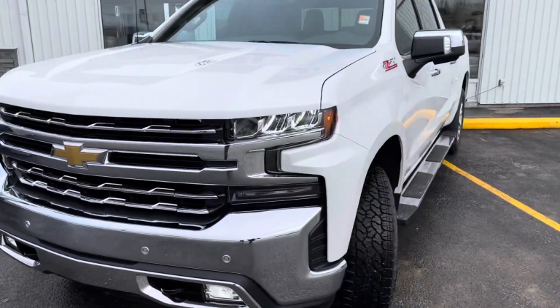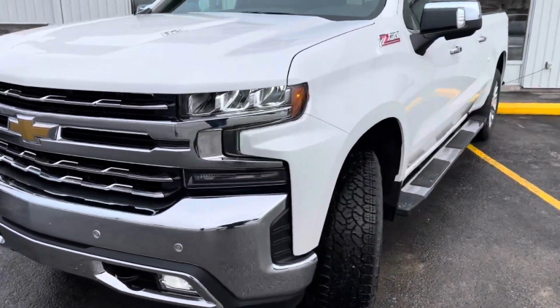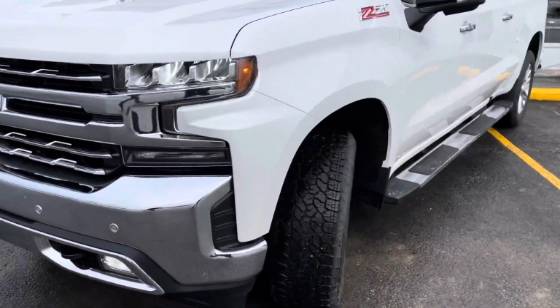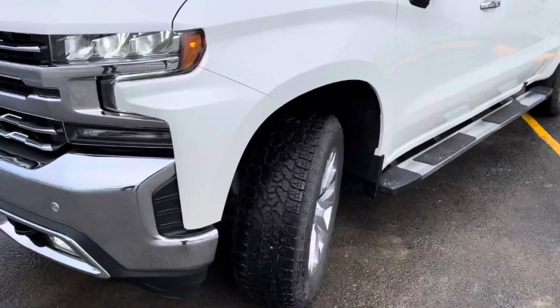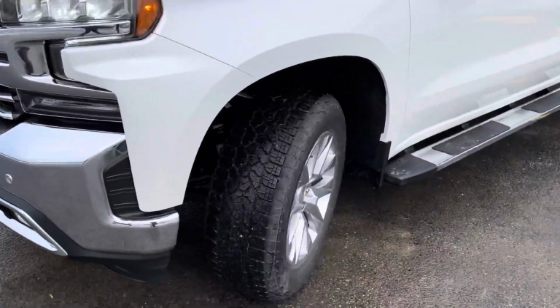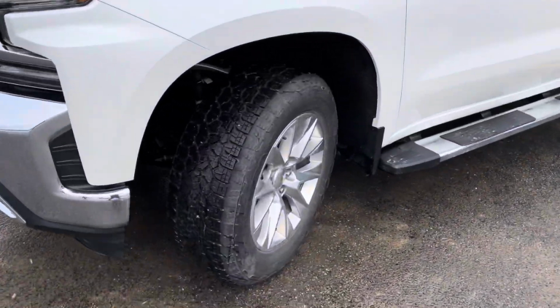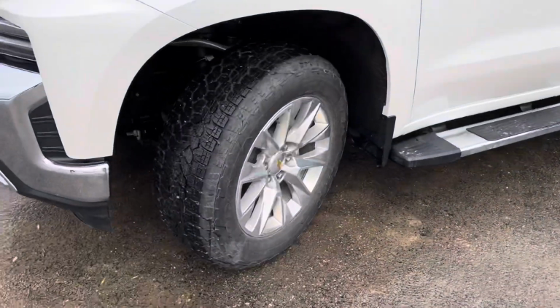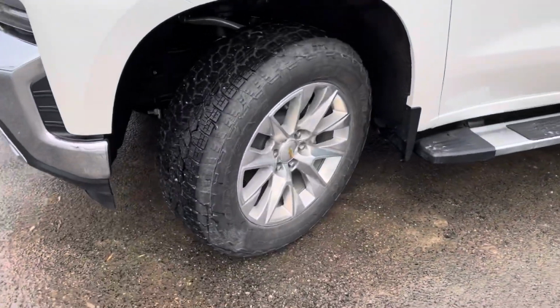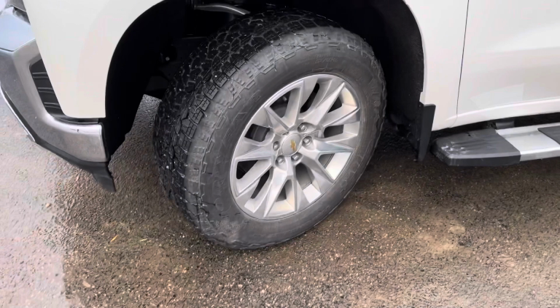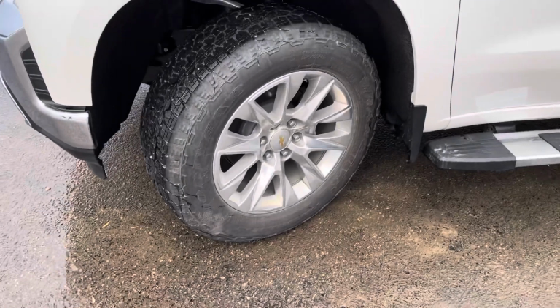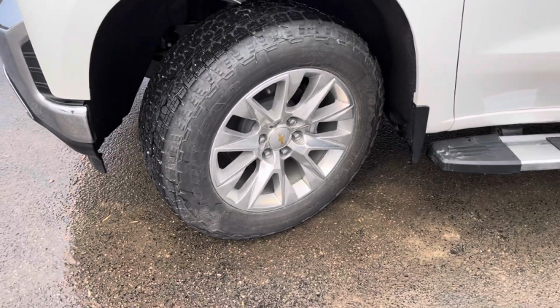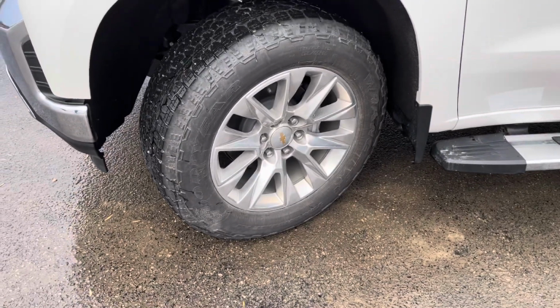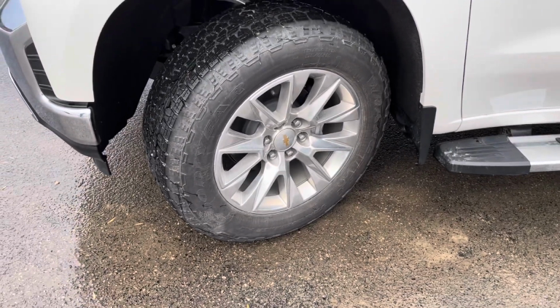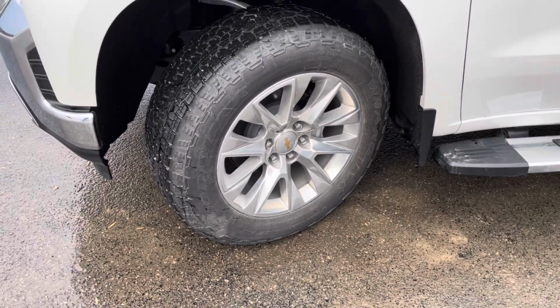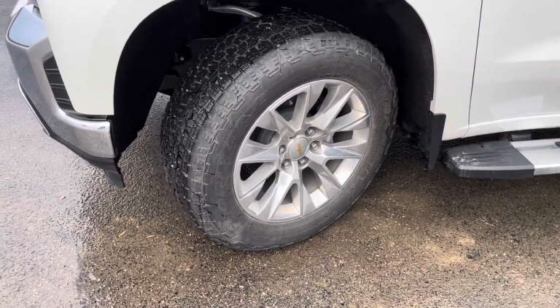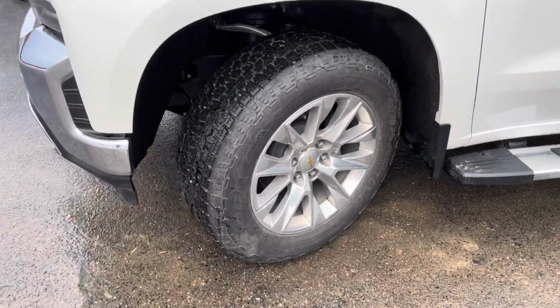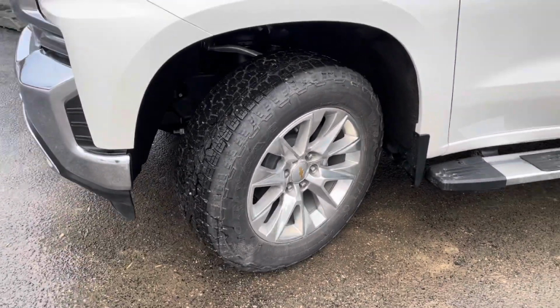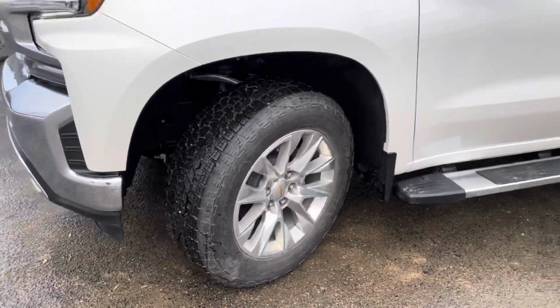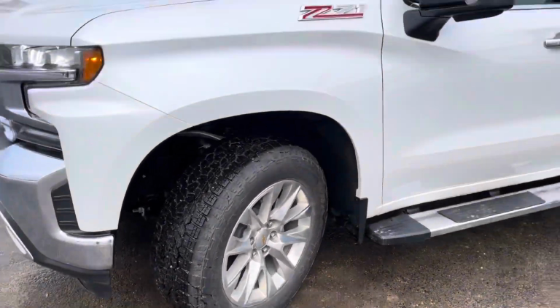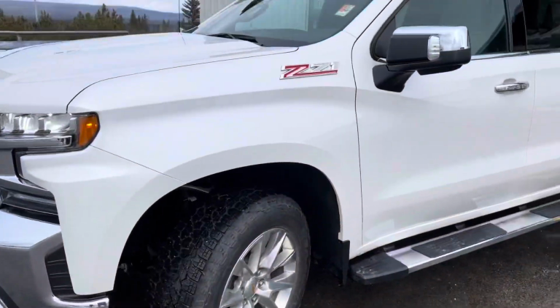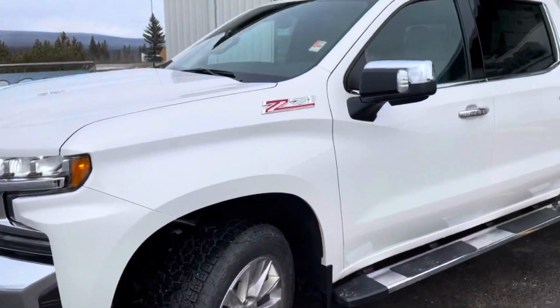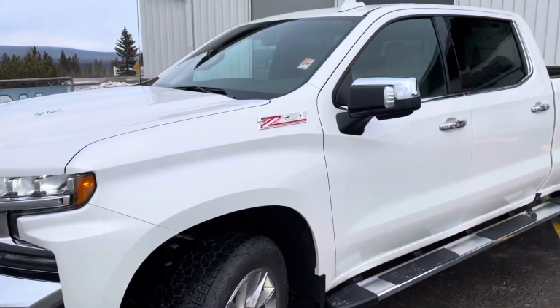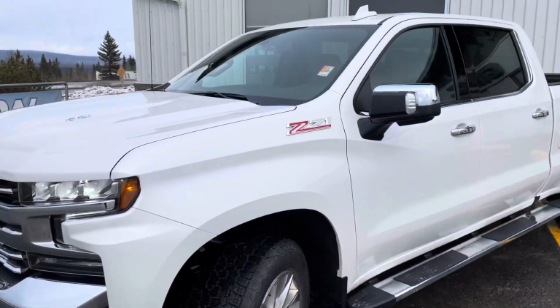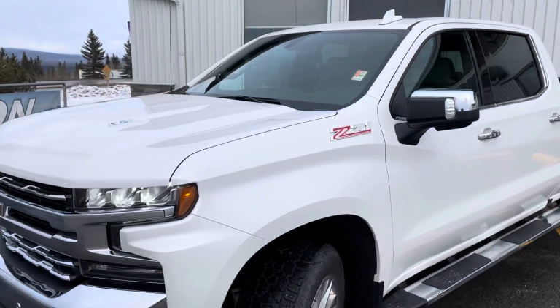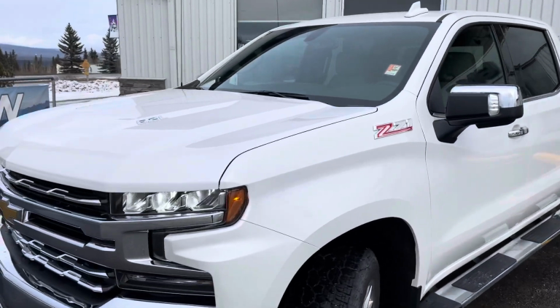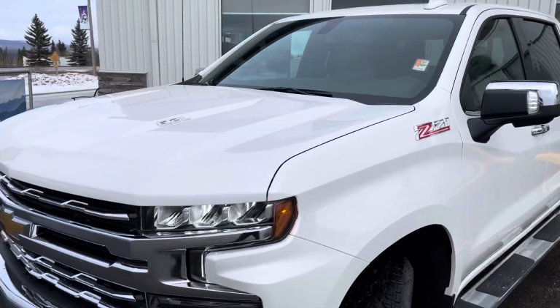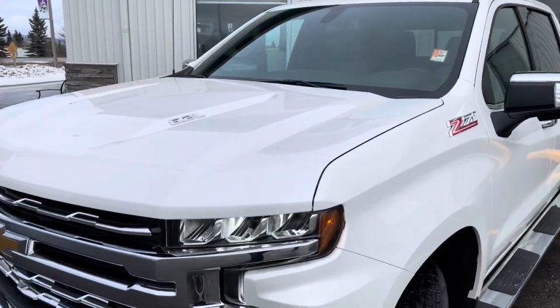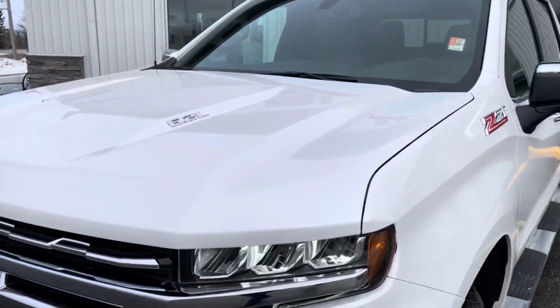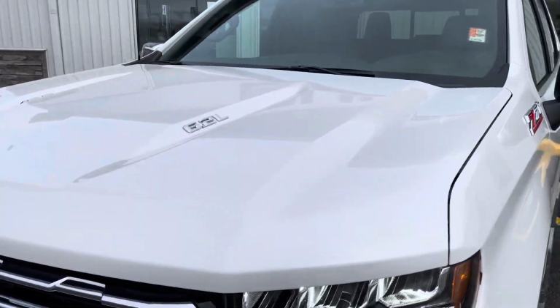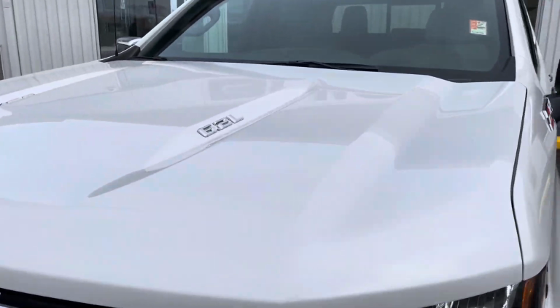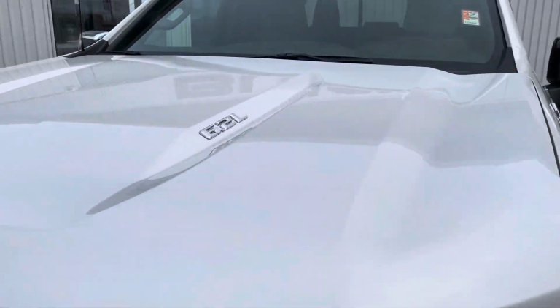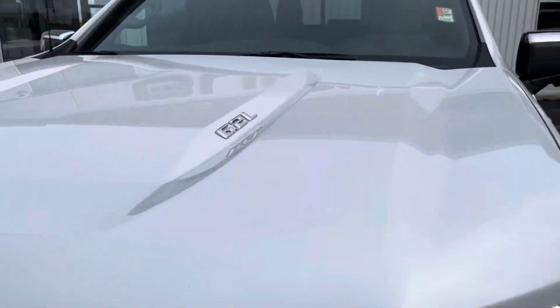Starting on the front driver's side tire and rim setup — those beautiful 20s on Goodyears. Z71 badging, and 6.2 liter badging up on the hood for the engine.